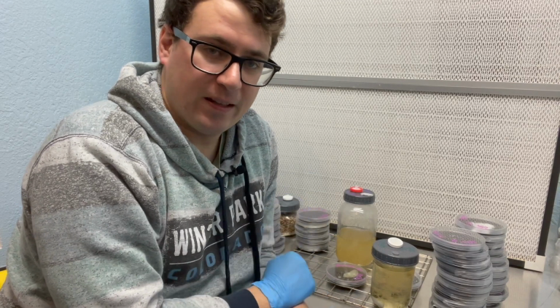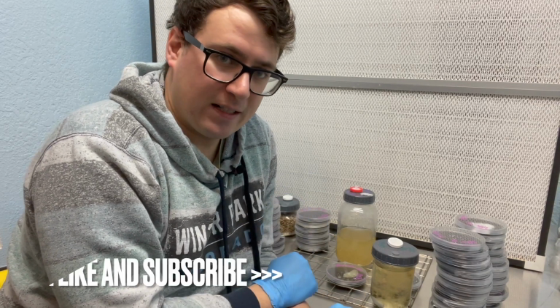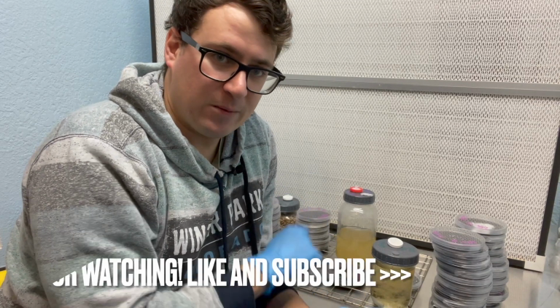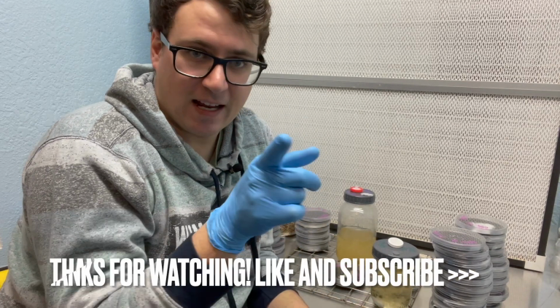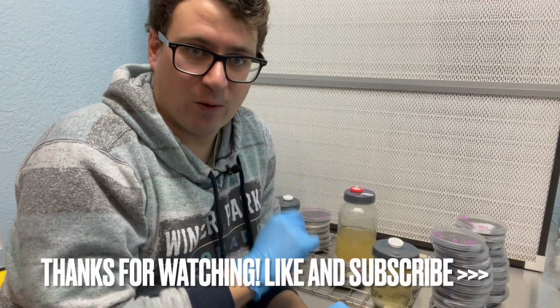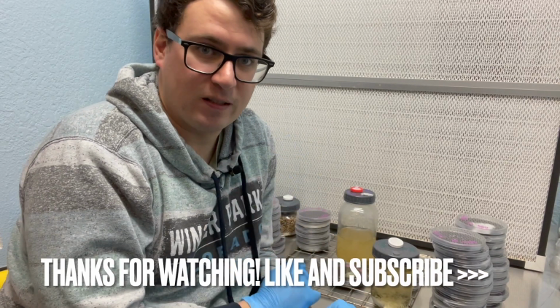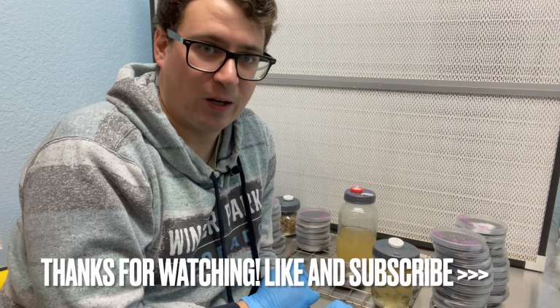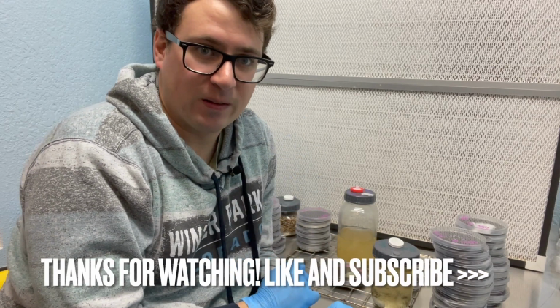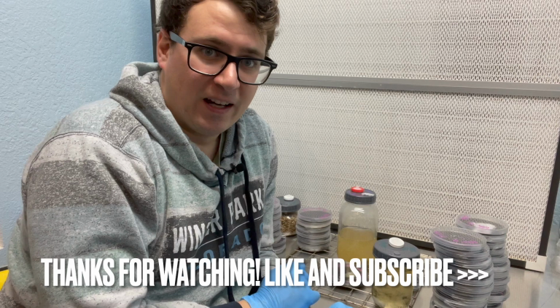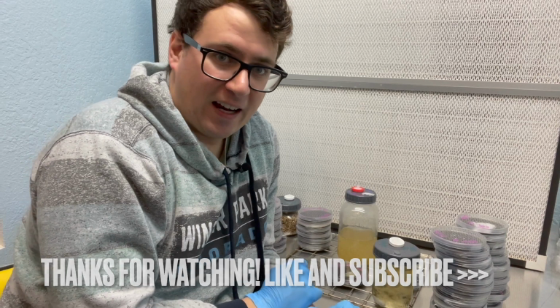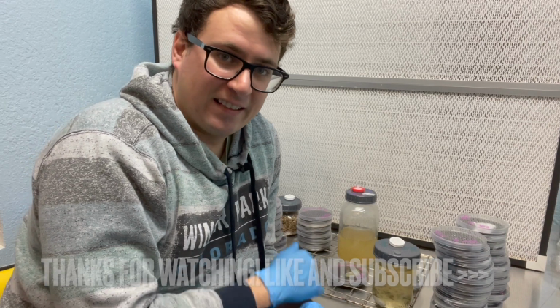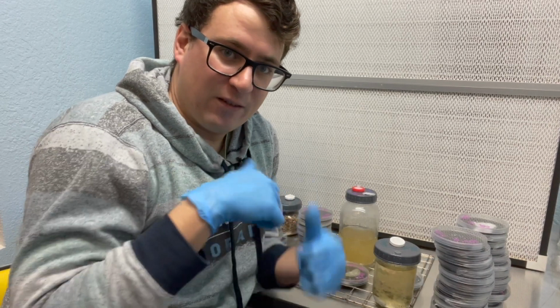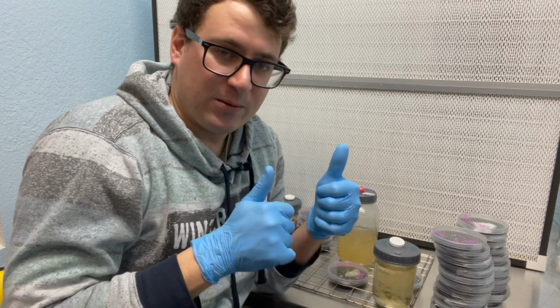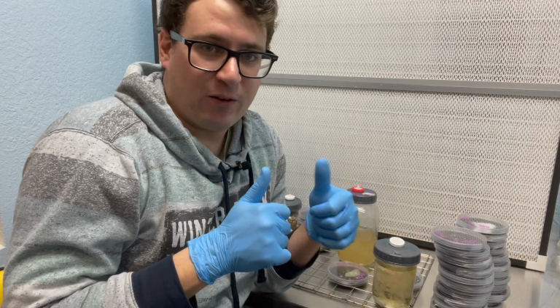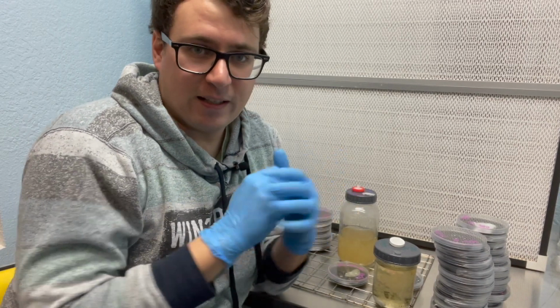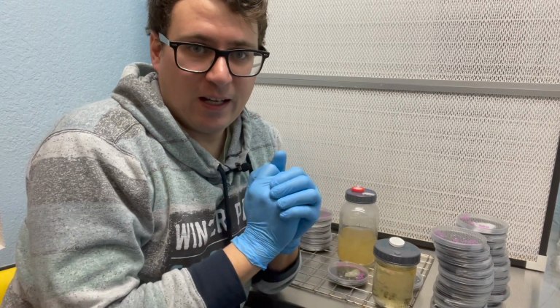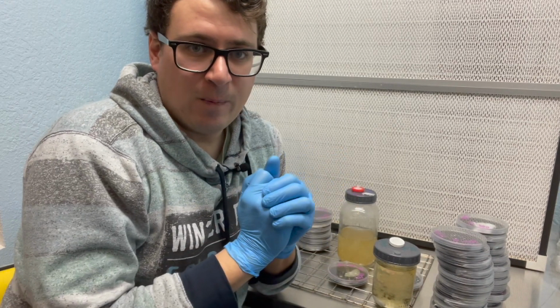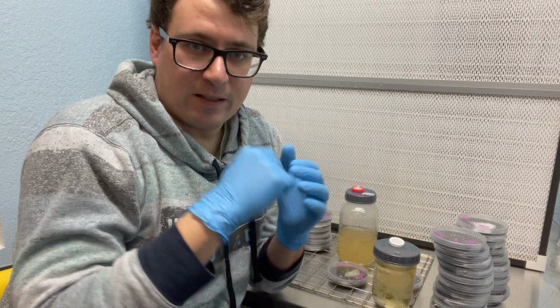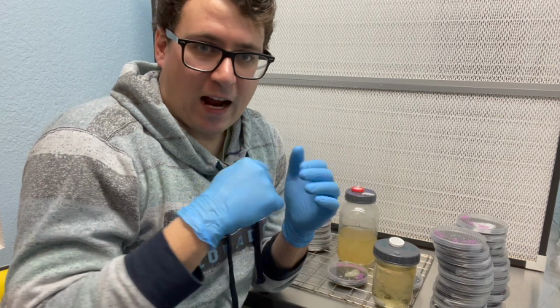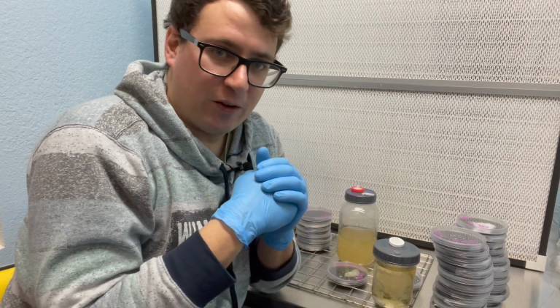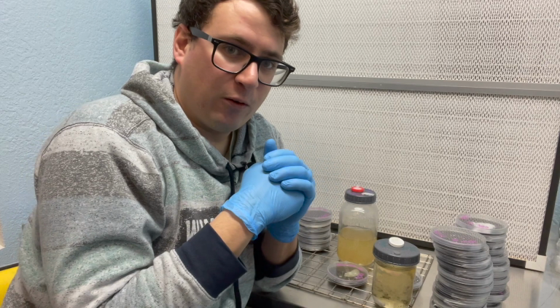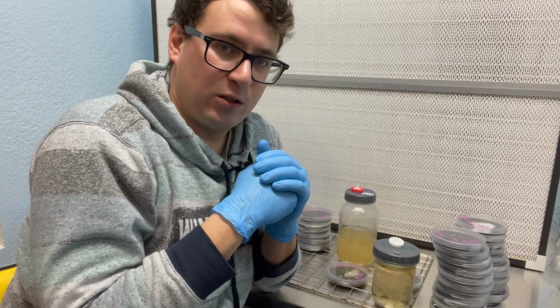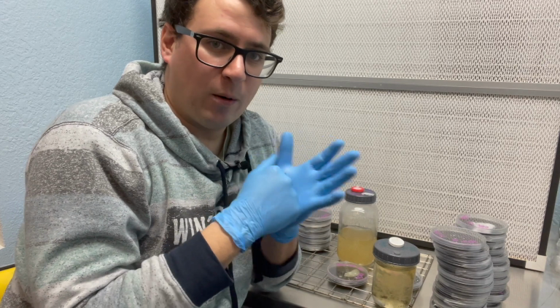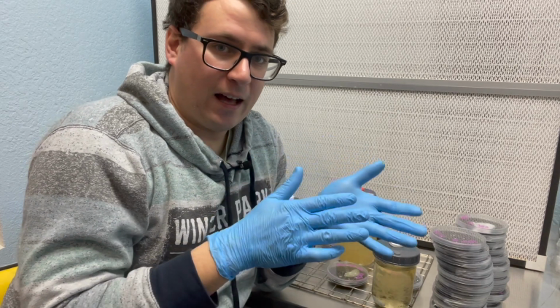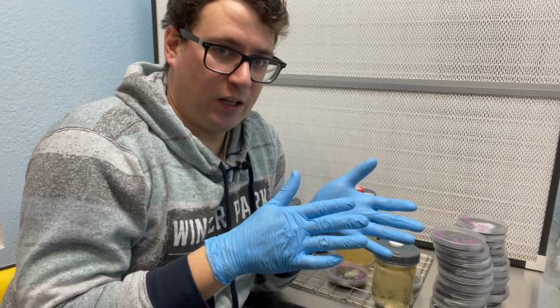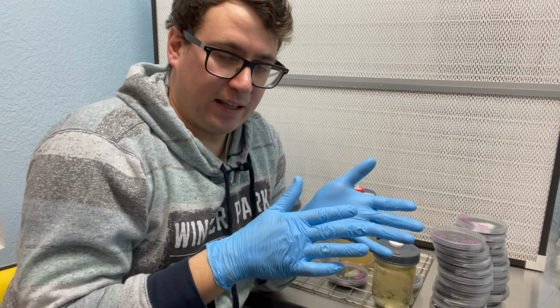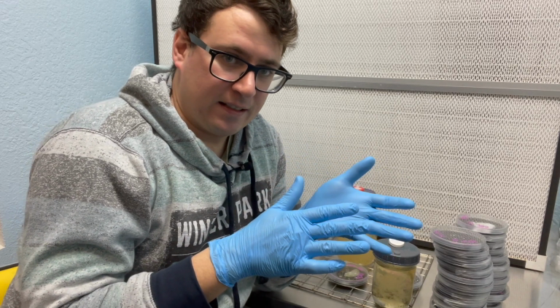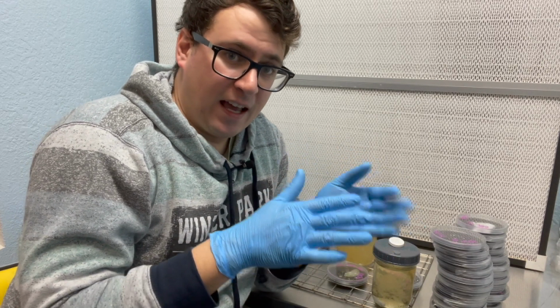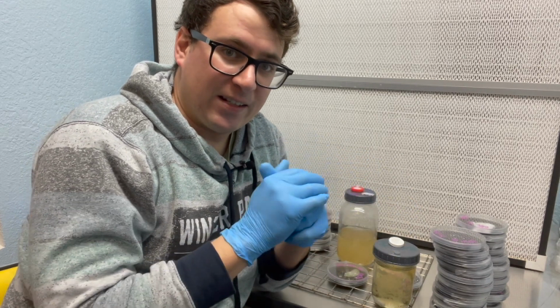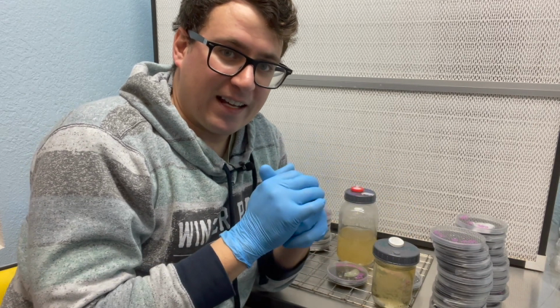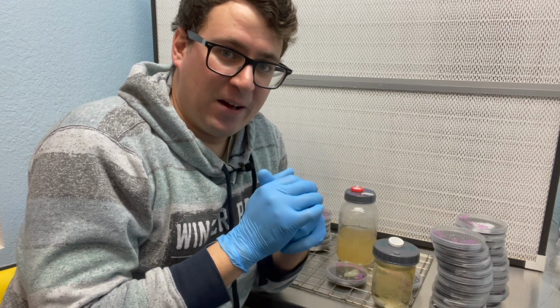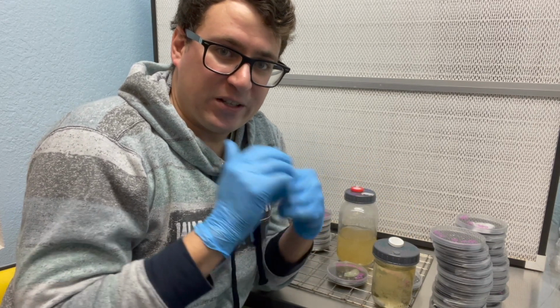We'll be posting our new phenotypes early in the springtime, just in time for those summer grows. Give us a thumbs up if you enjoyed this video, and subscribe if you're looking forward to more mycology videos like these. Until next time — much love.